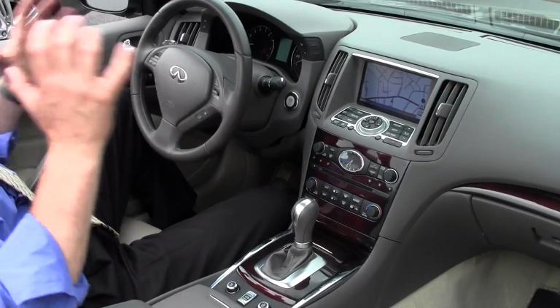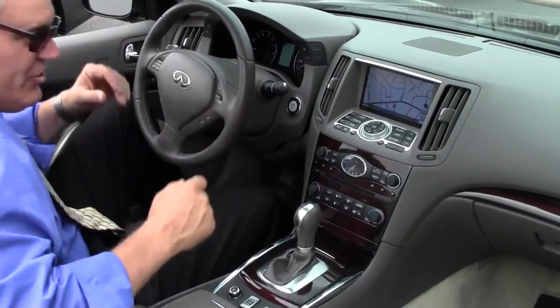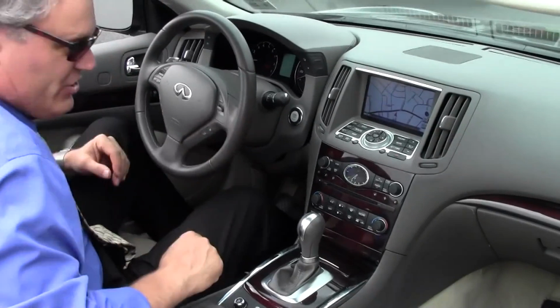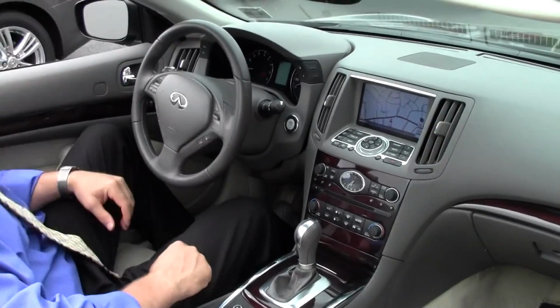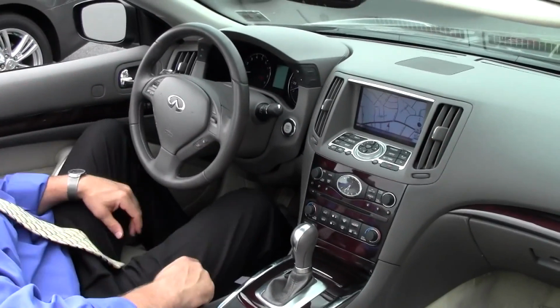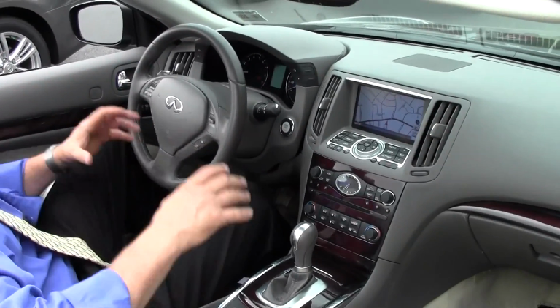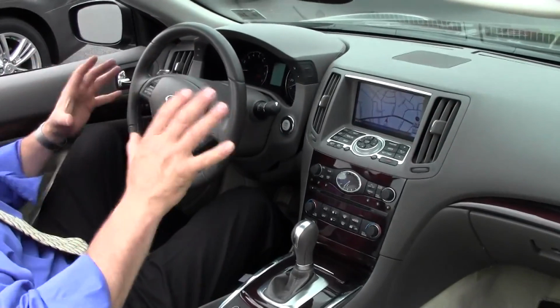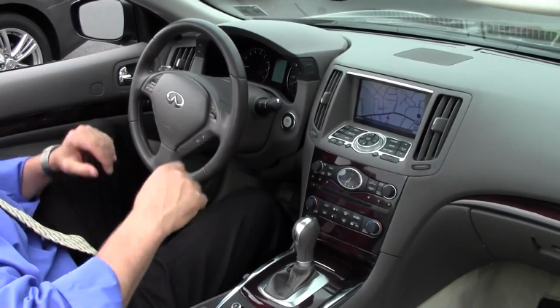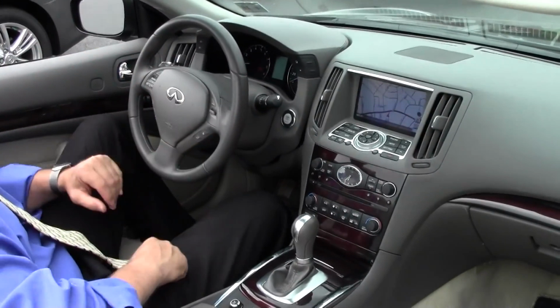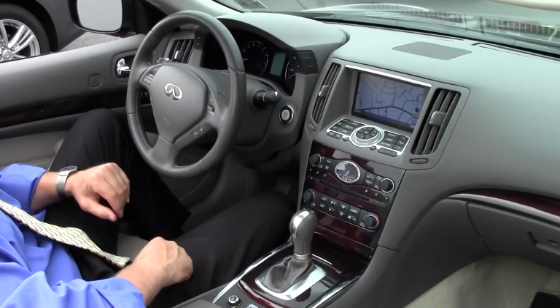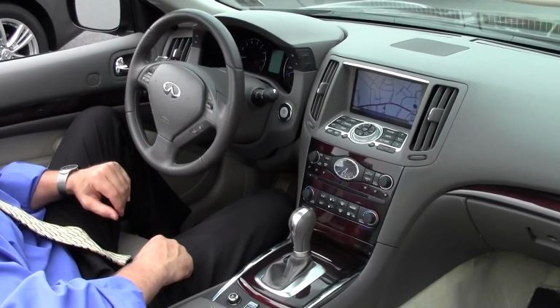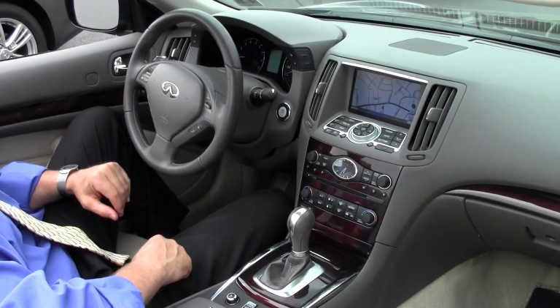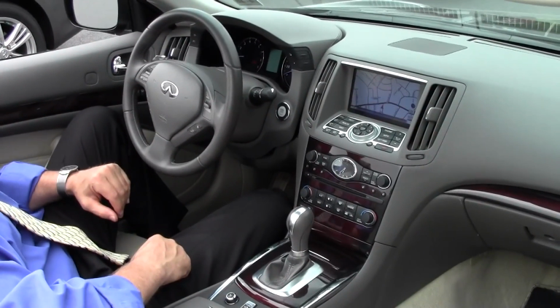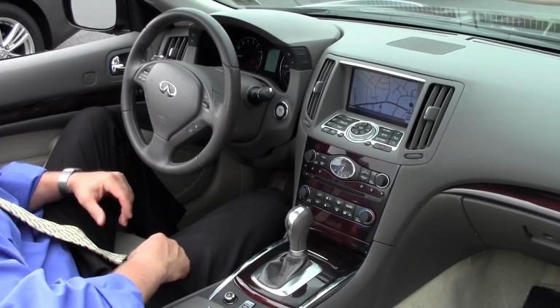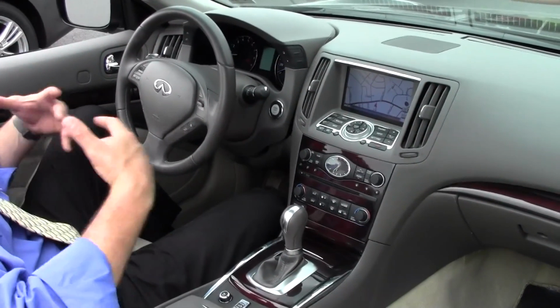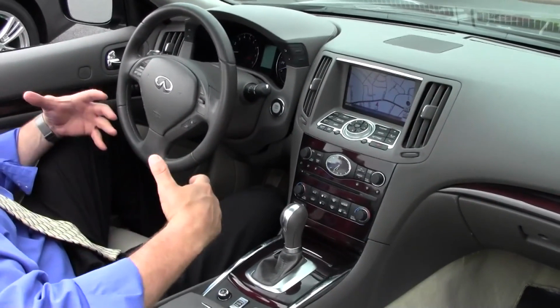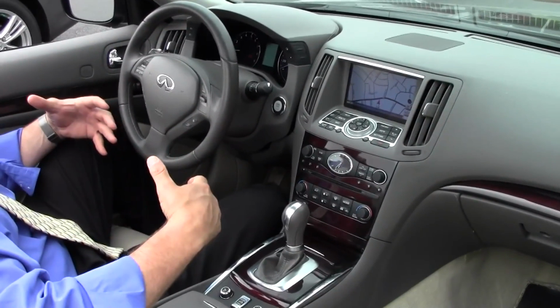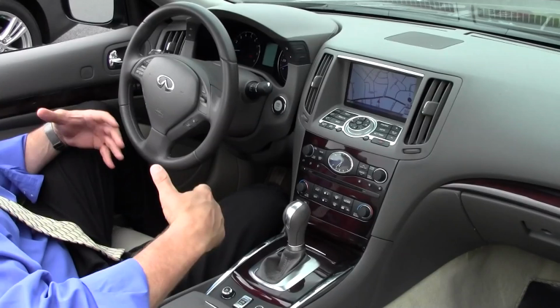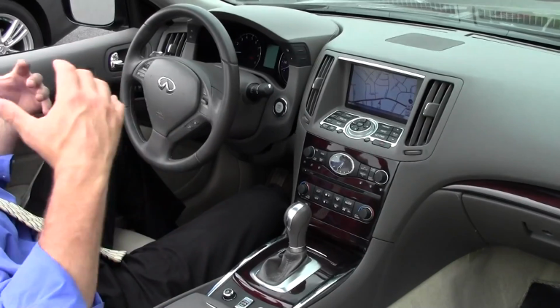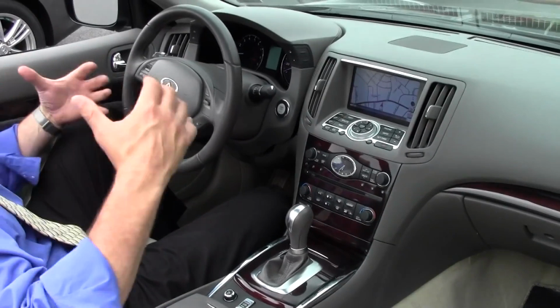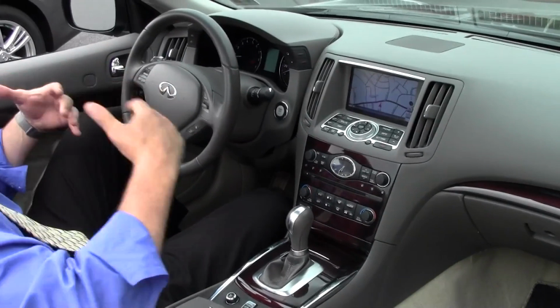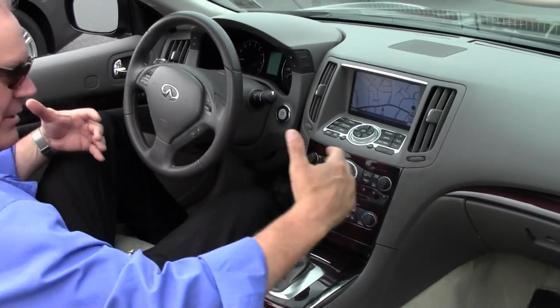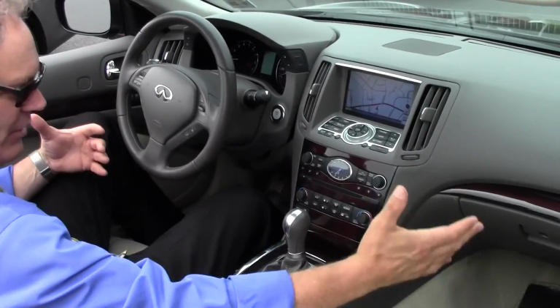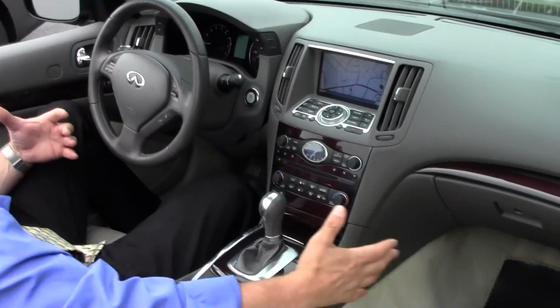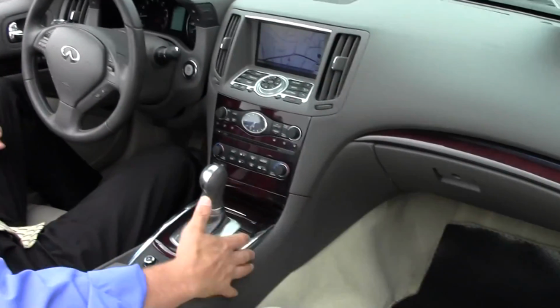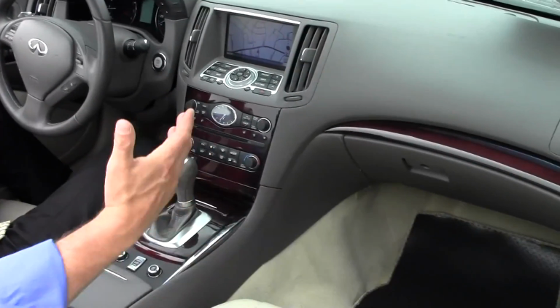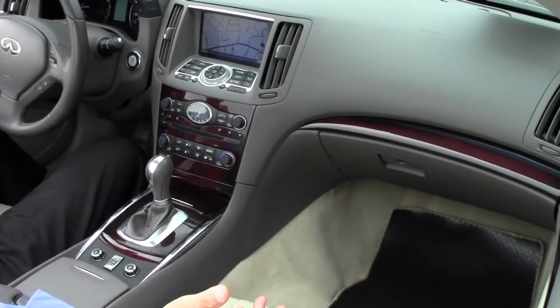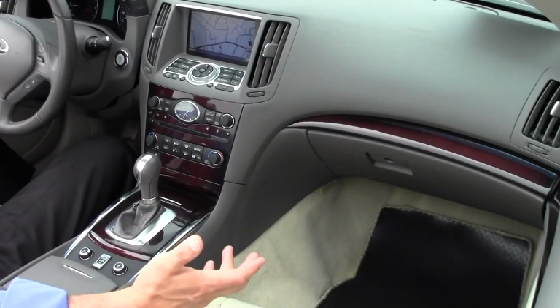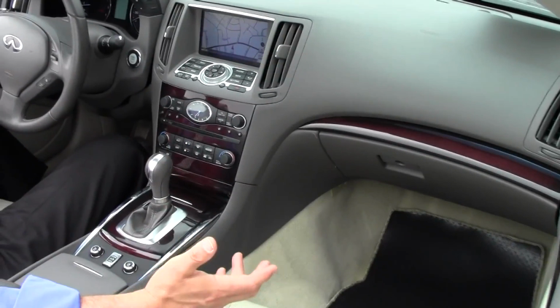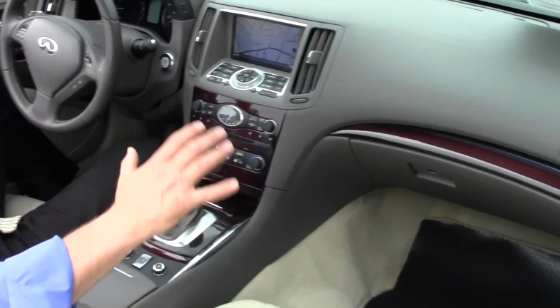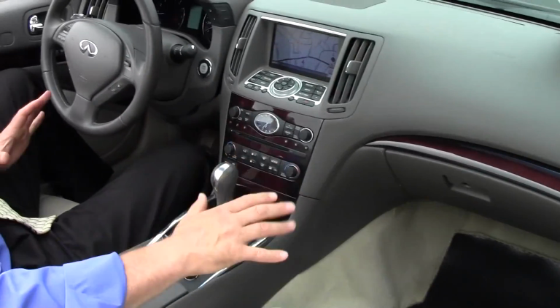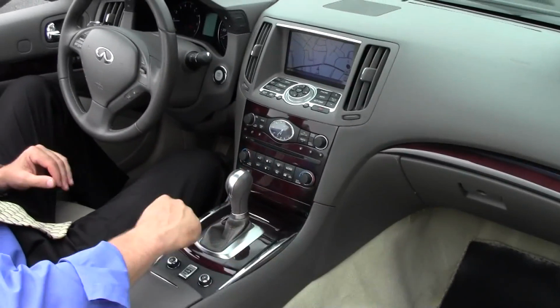Now let's check this out. Sitting inside this beautiful 2011 G Convertible, the first thing you're going to appreciate is this very elegant and refined cabin. Is this stunning looking or what? Just beautiful.